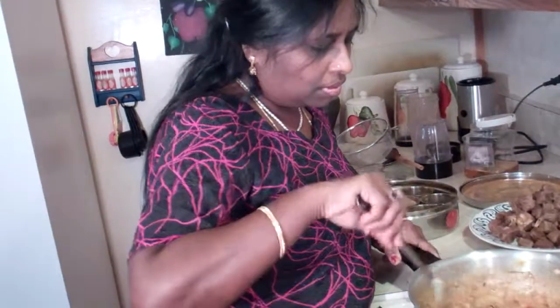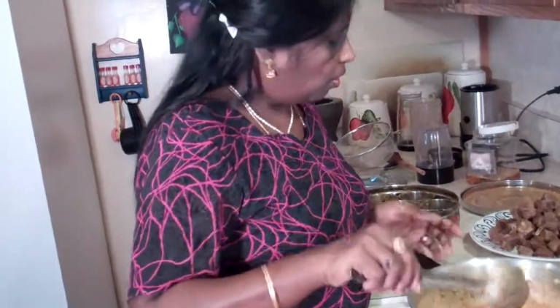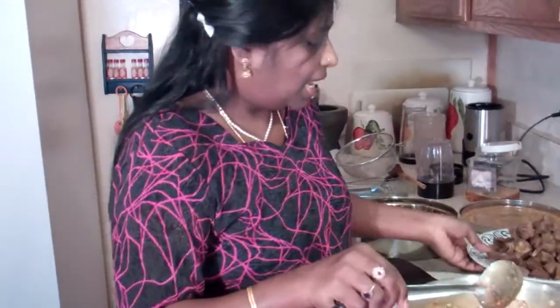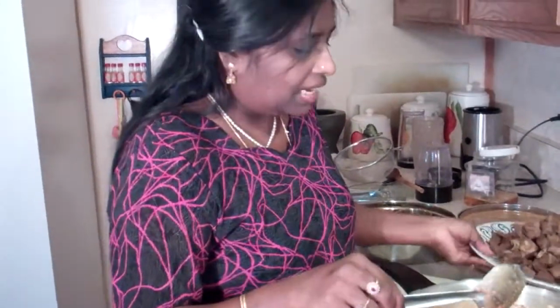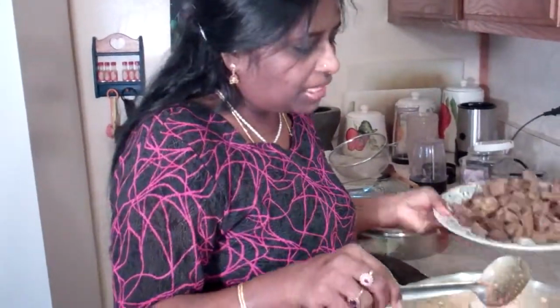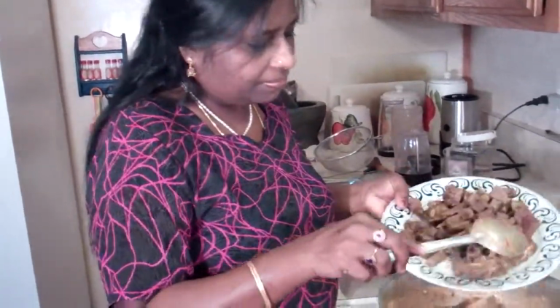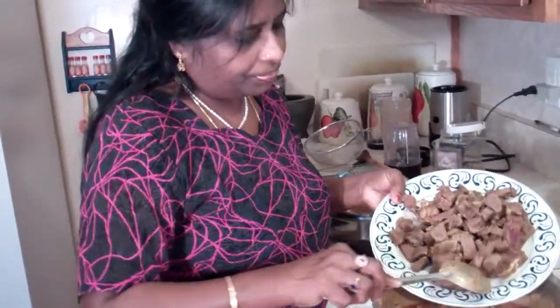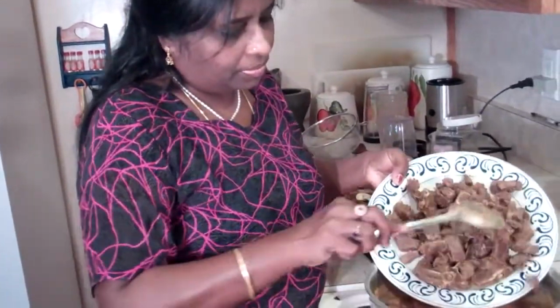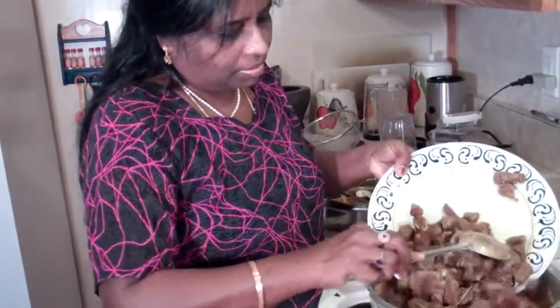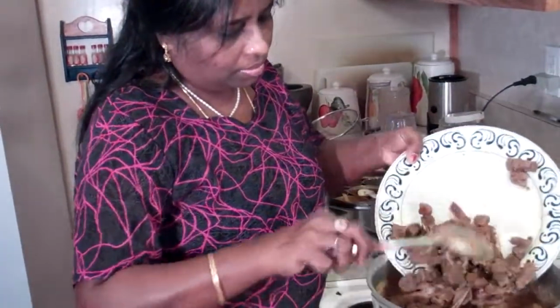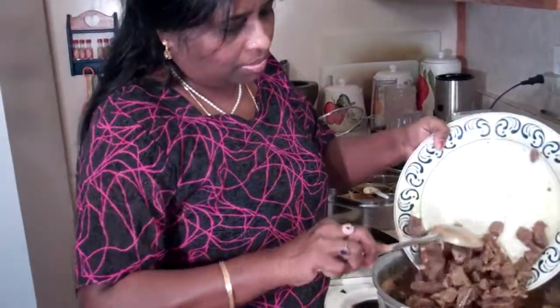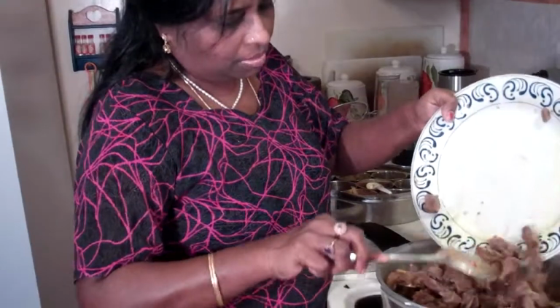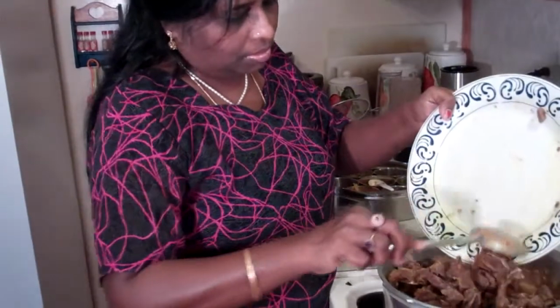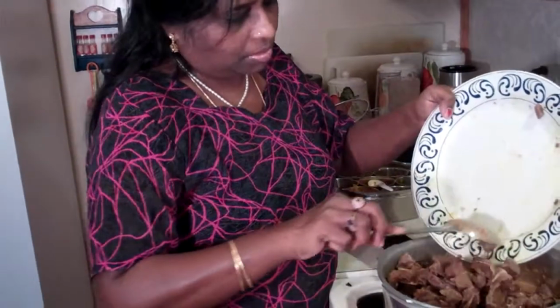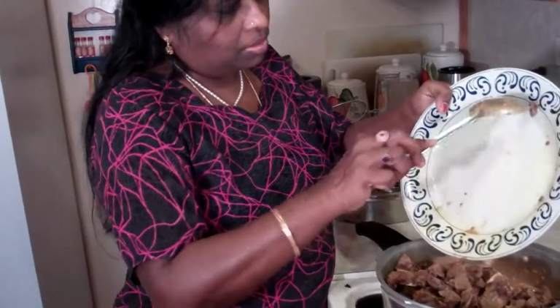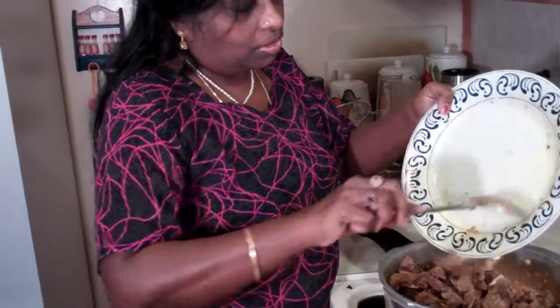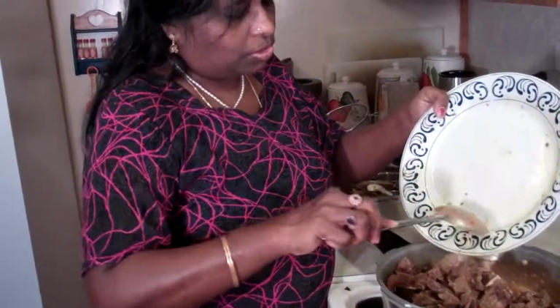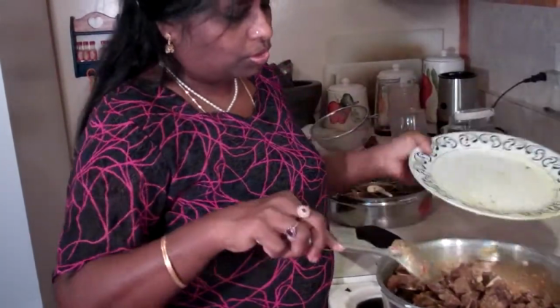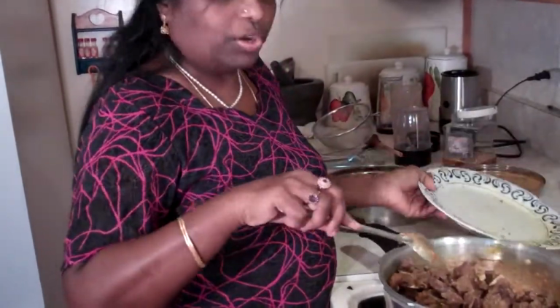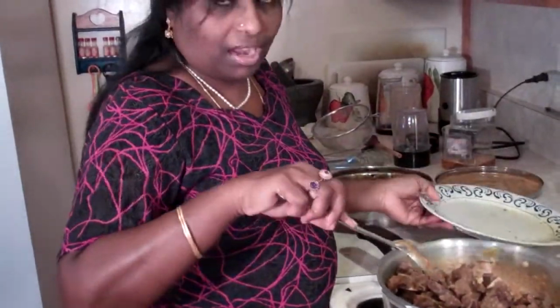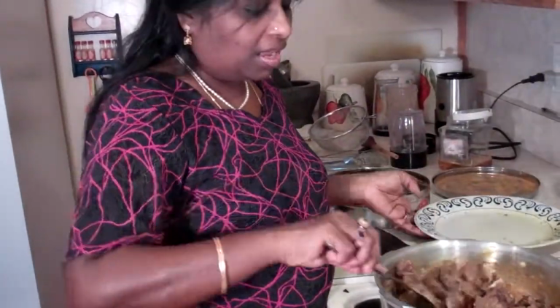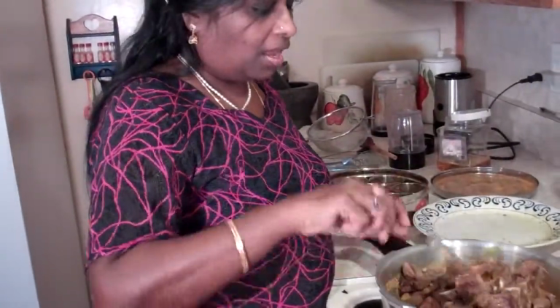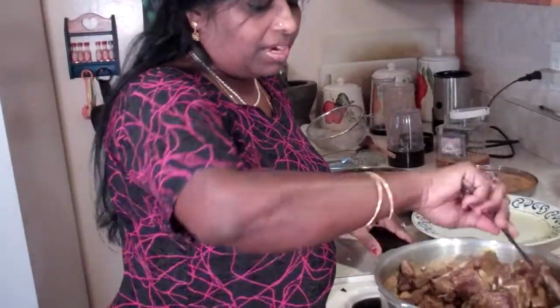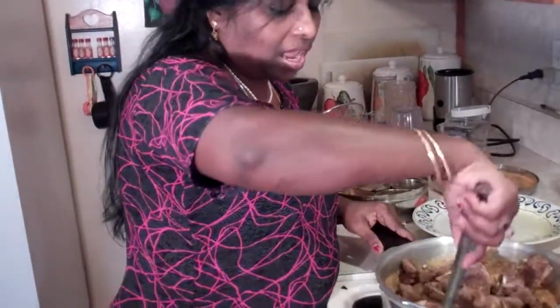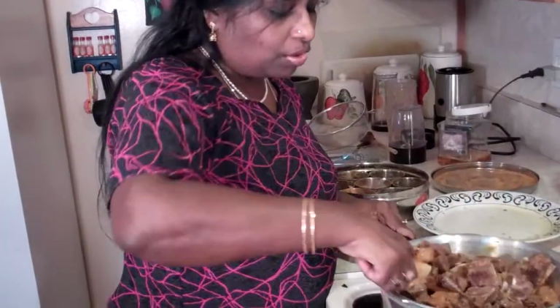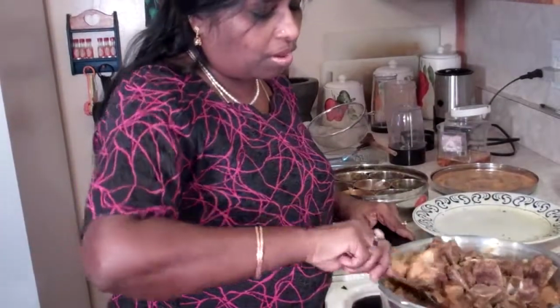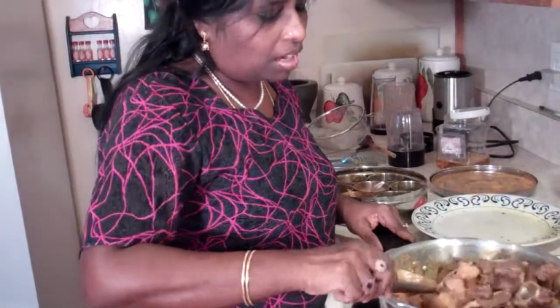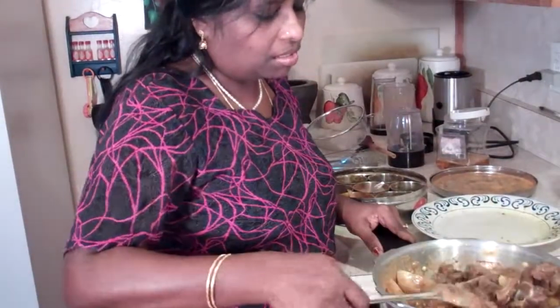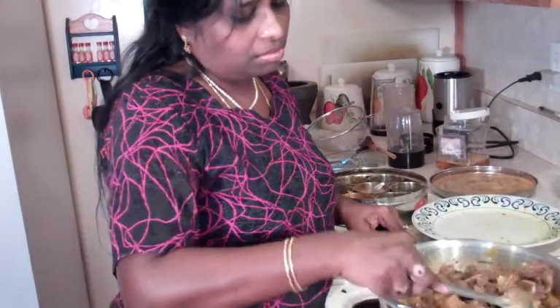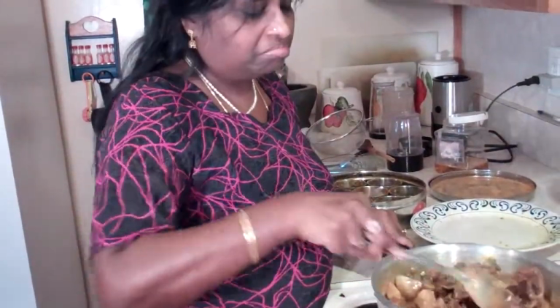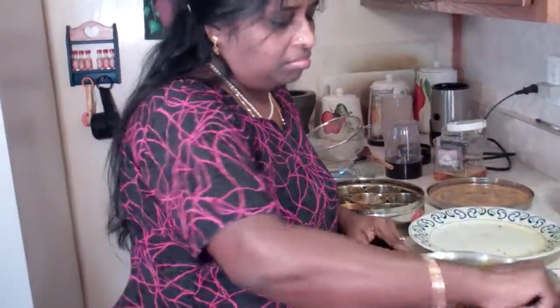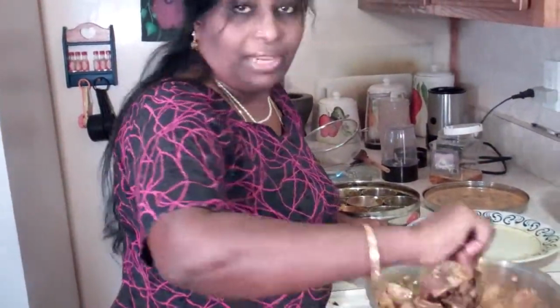Now go ahead and add your meat. Stir it well, cover it, and cook for another 10 minutes.